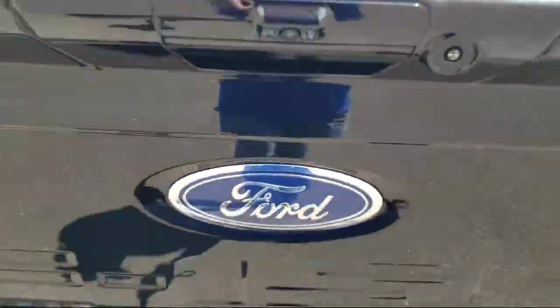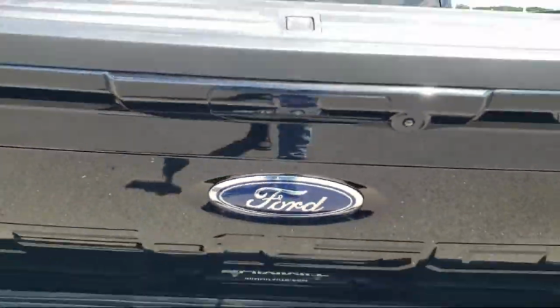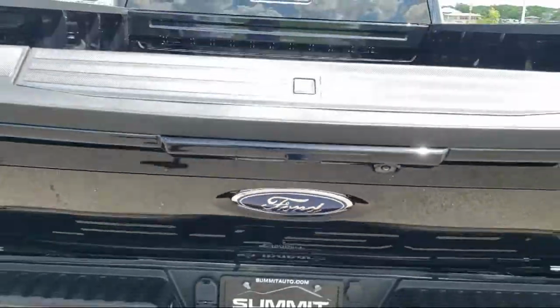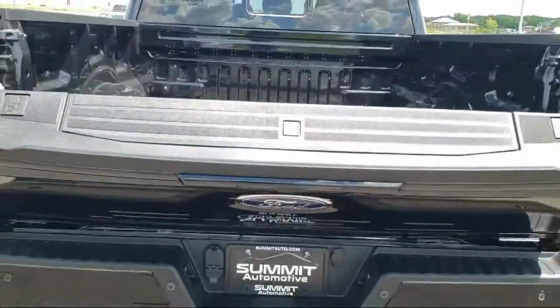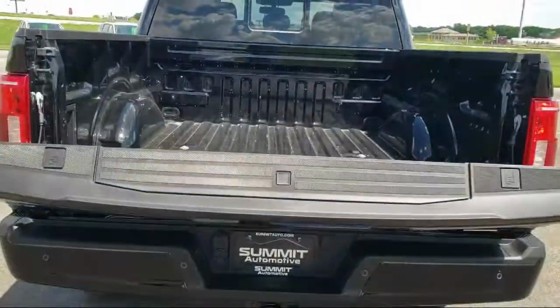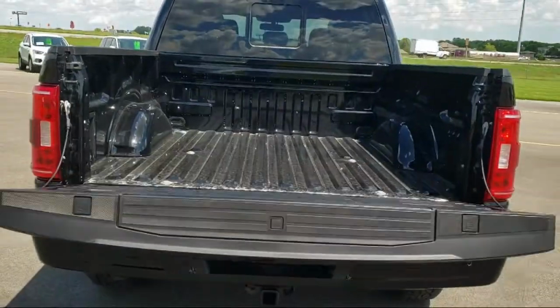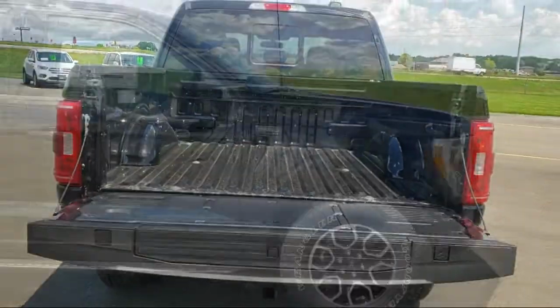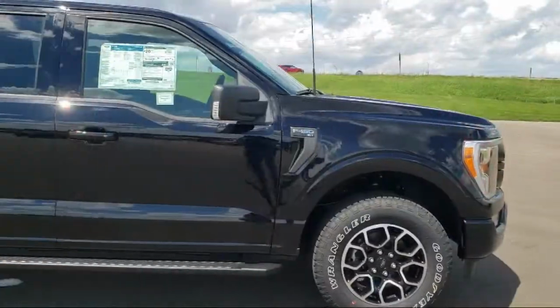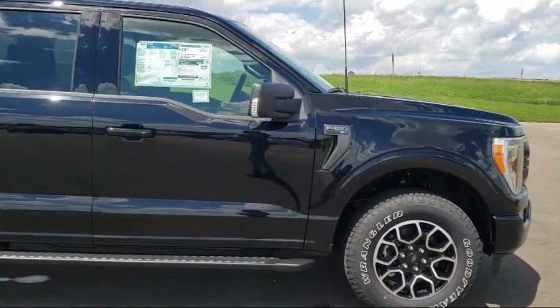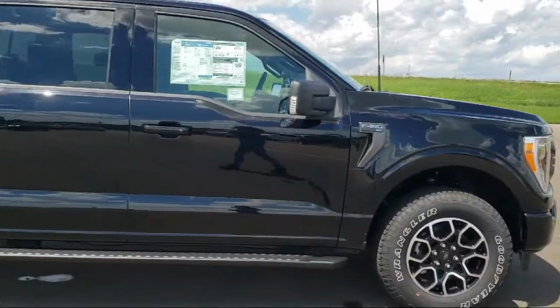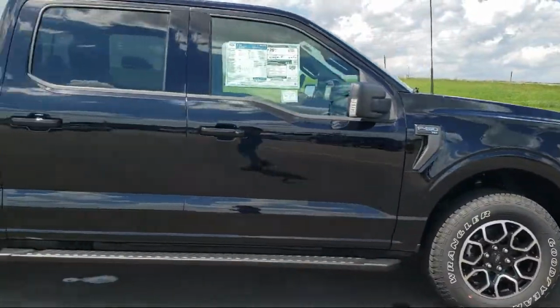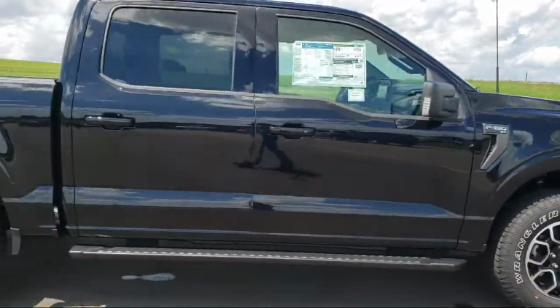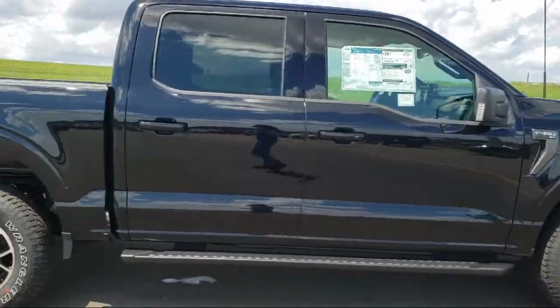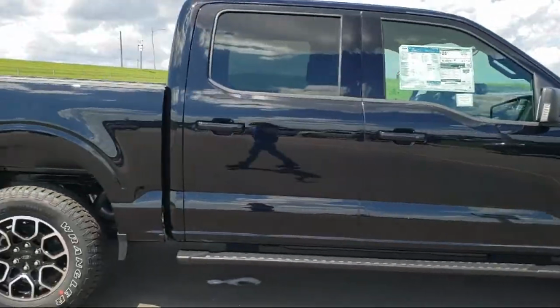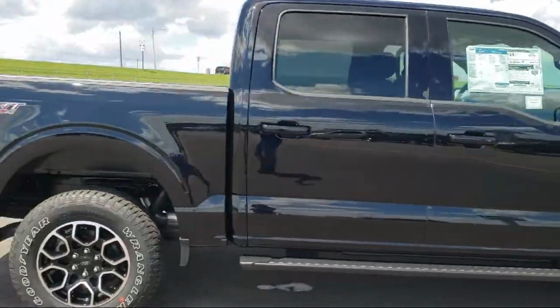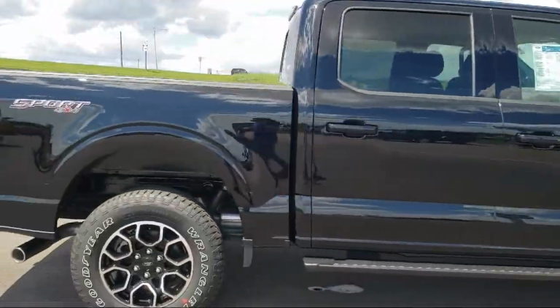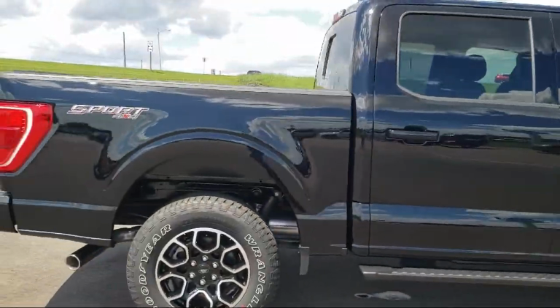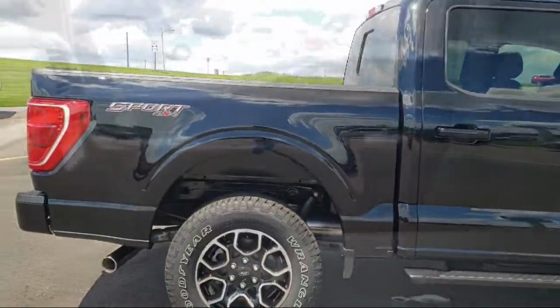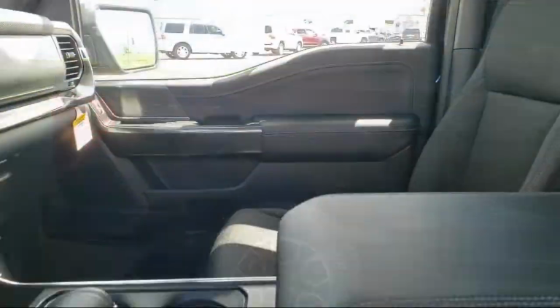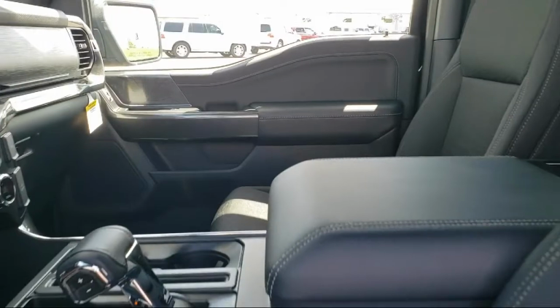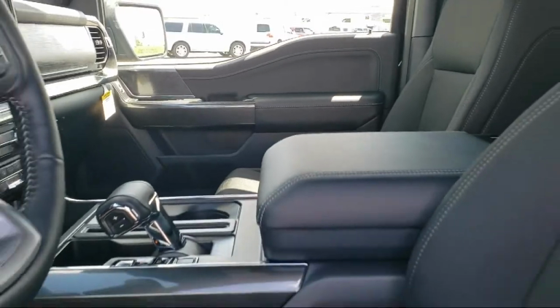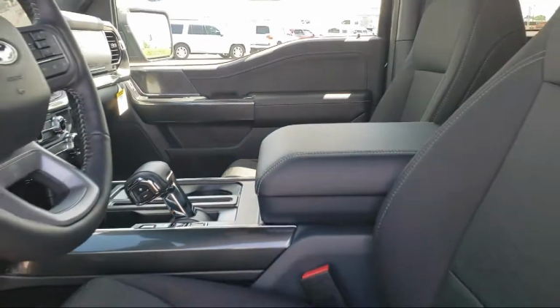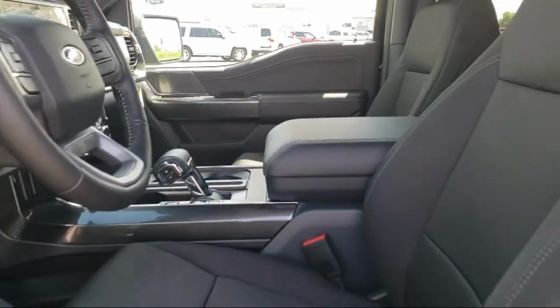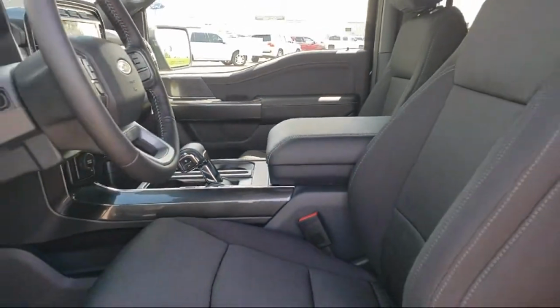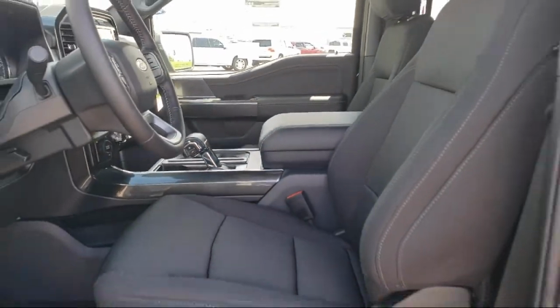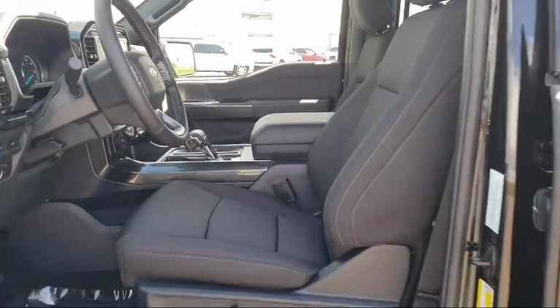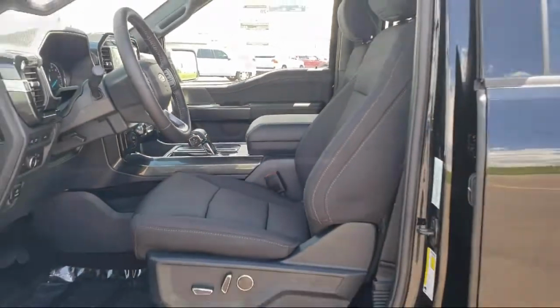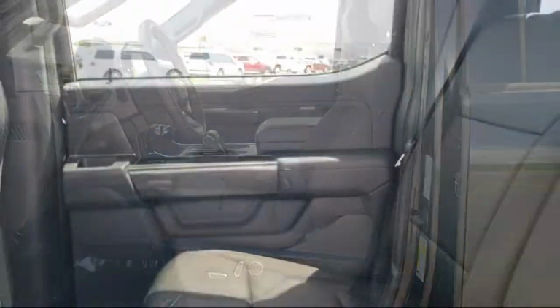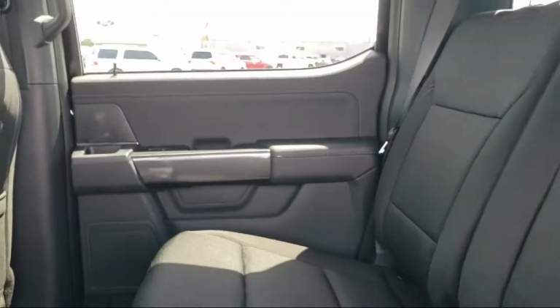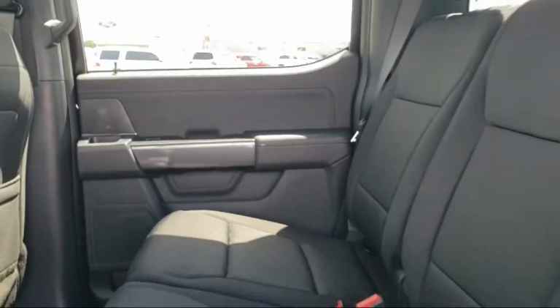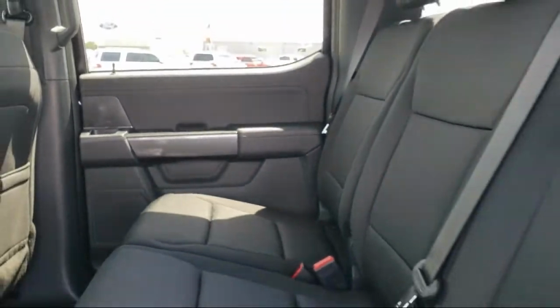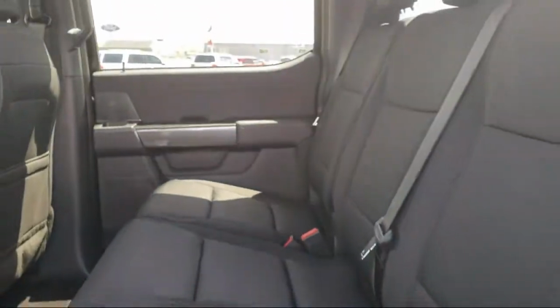It also includes a tire pressure monitoring system, SYNC communication system, auto high beam headlamp control, dual front side impact airbags, and the XLT sport appearance package.